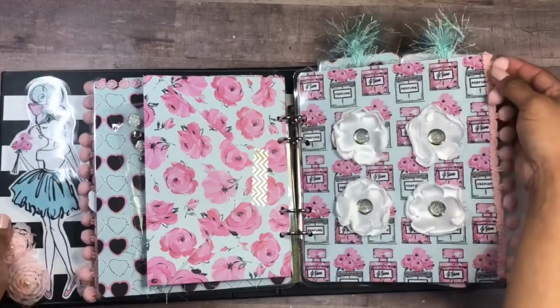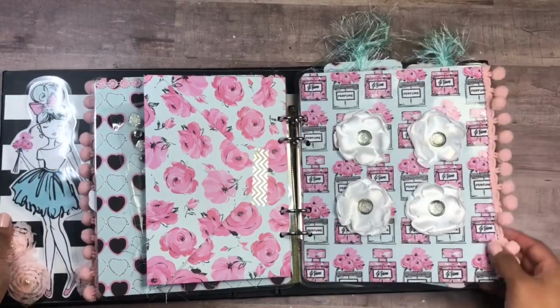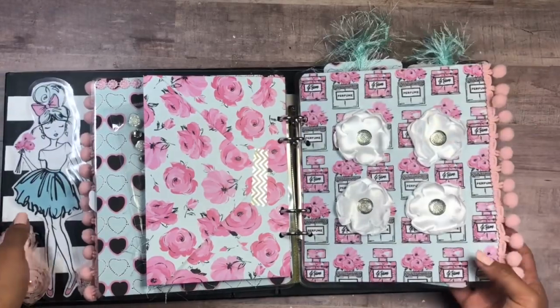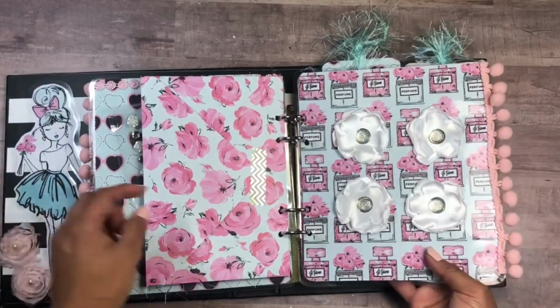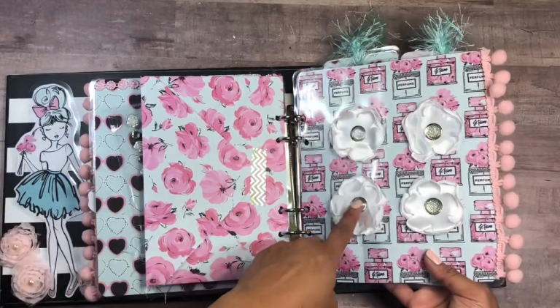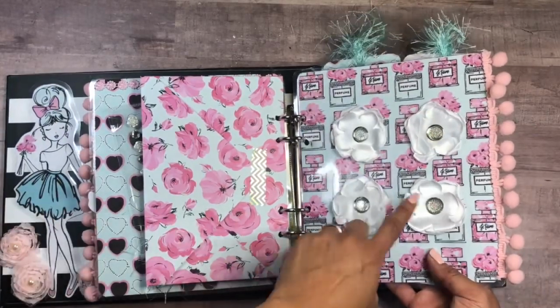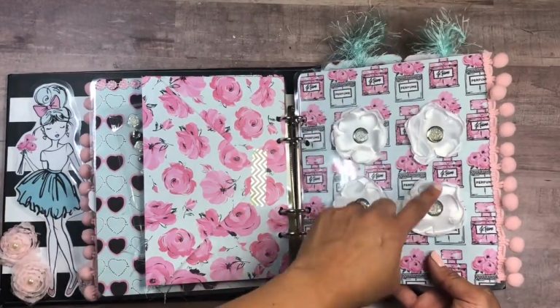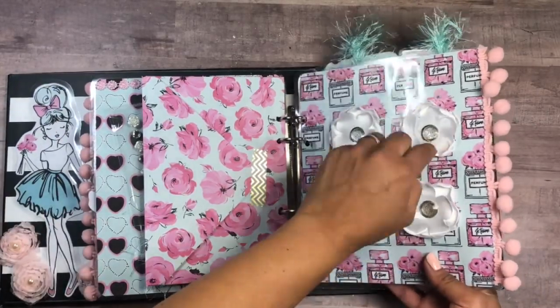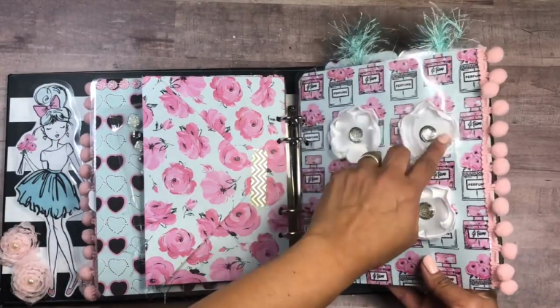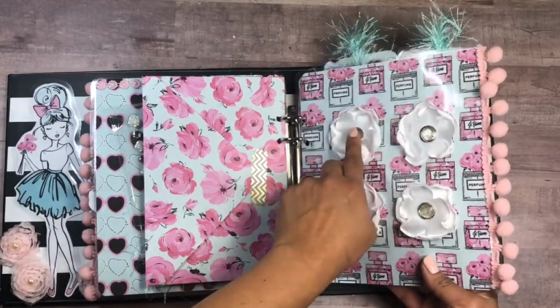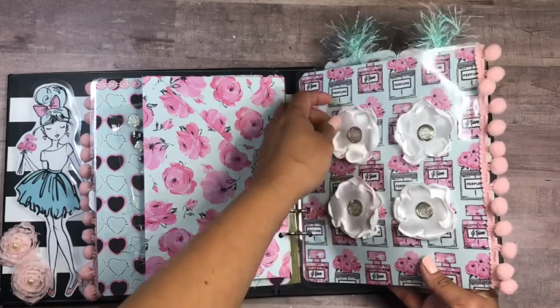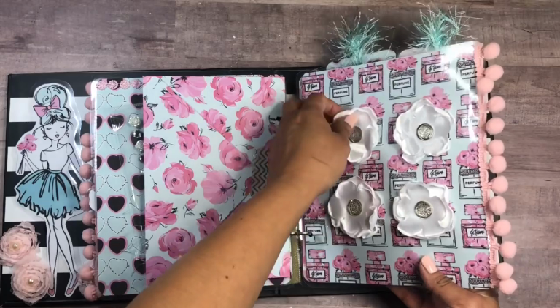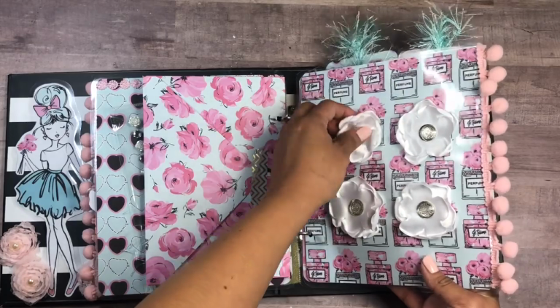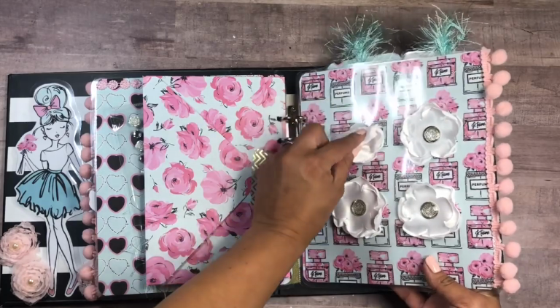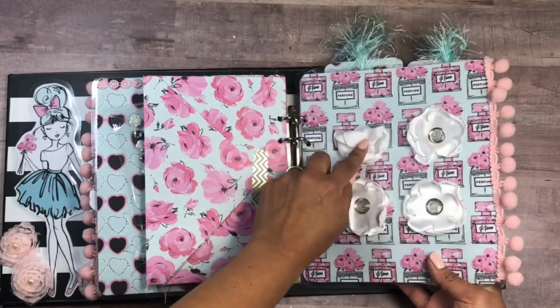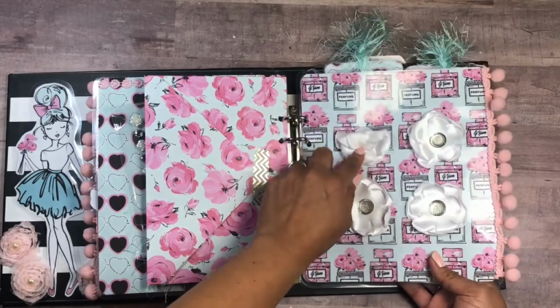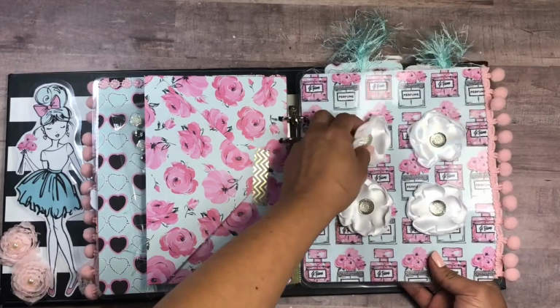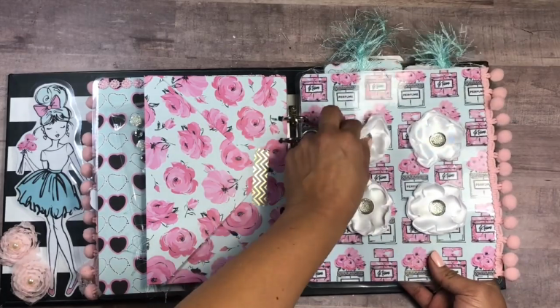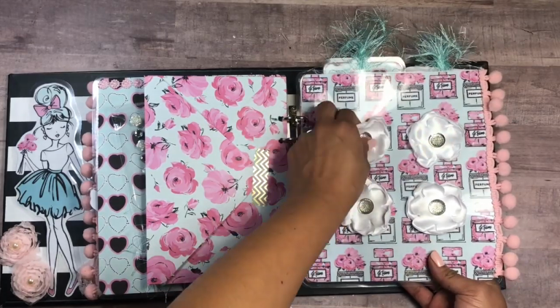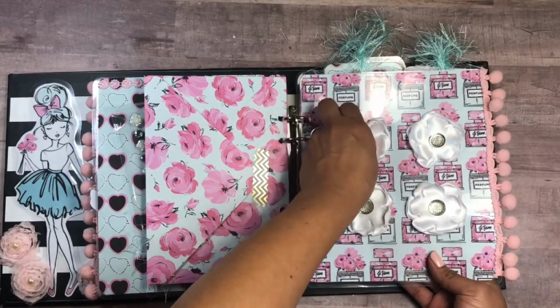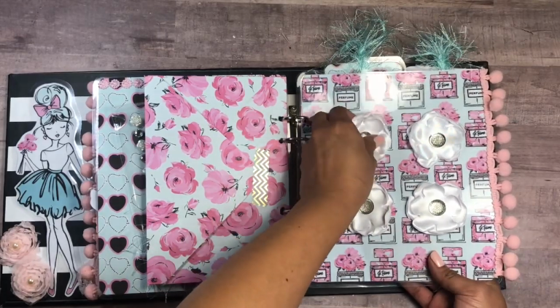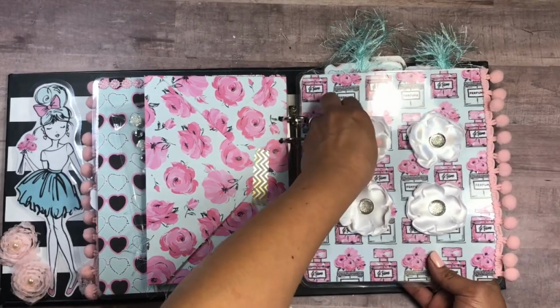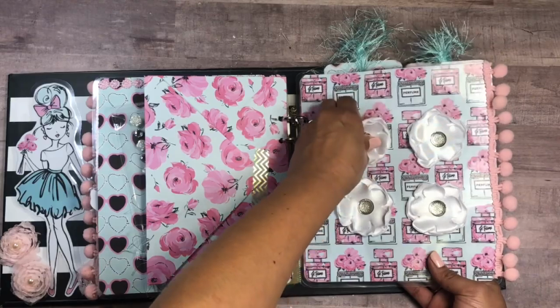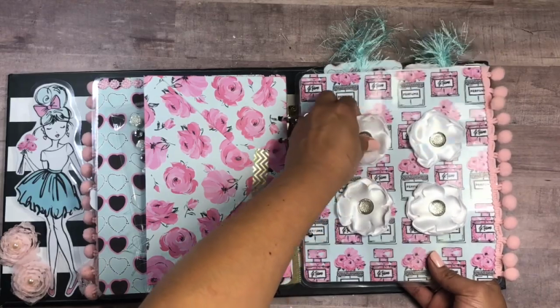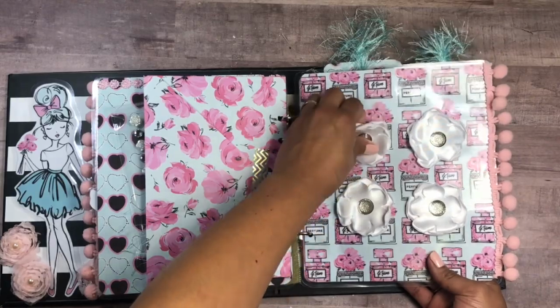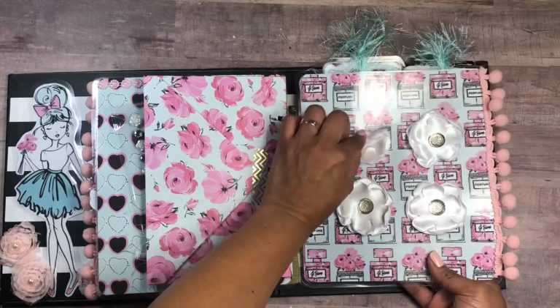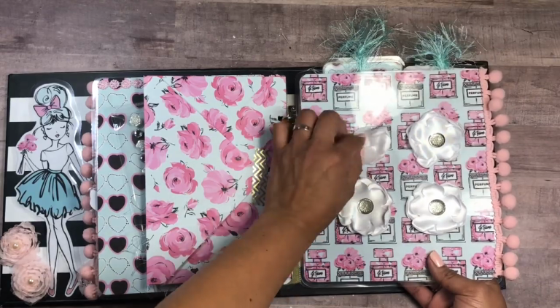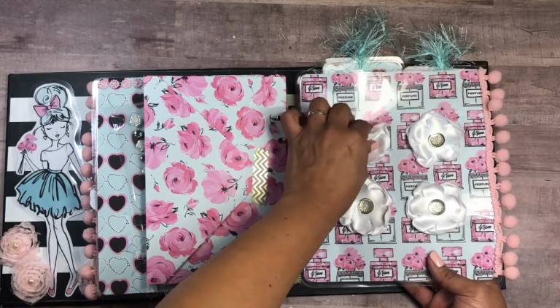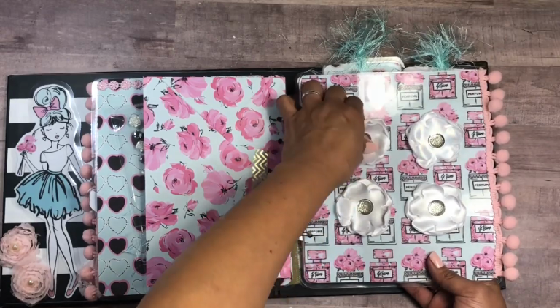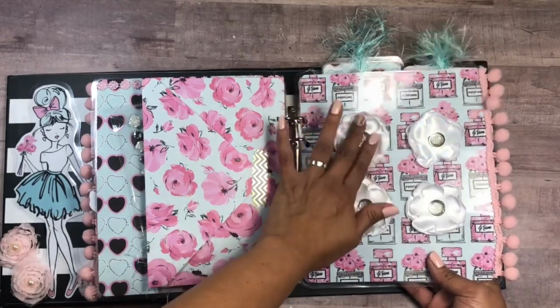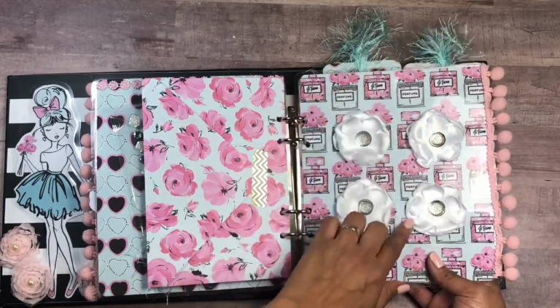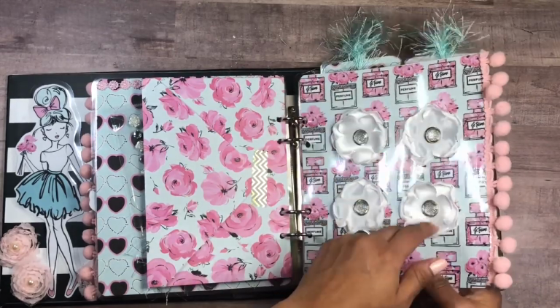There's more pom-pom trim up here. These flowers were already made in the package, so I just took them out and placed them in here — and they already came with foam tape, so they're super easy to remove.